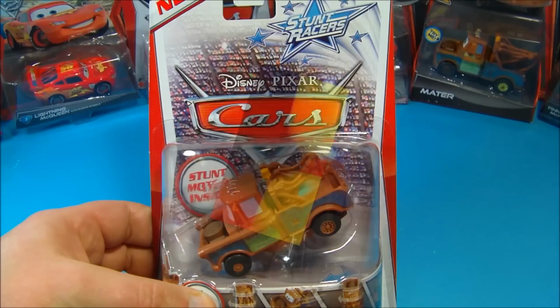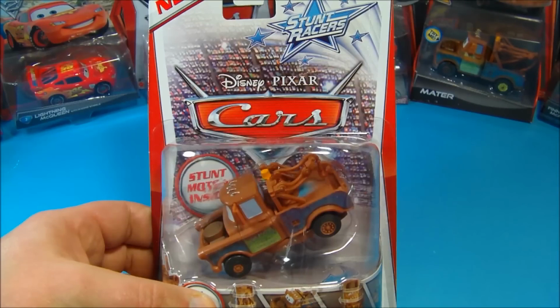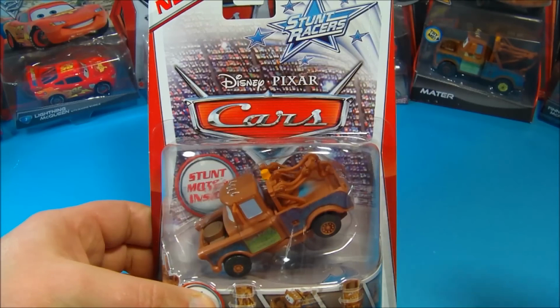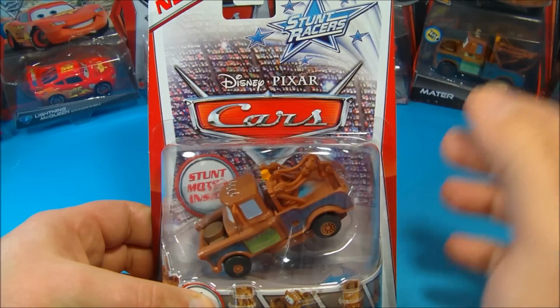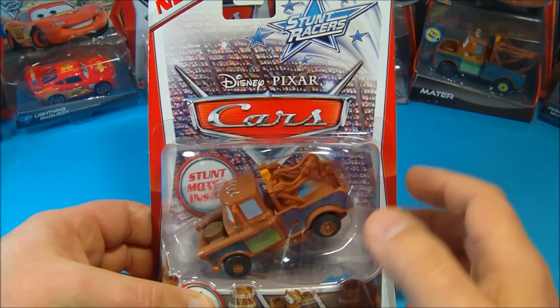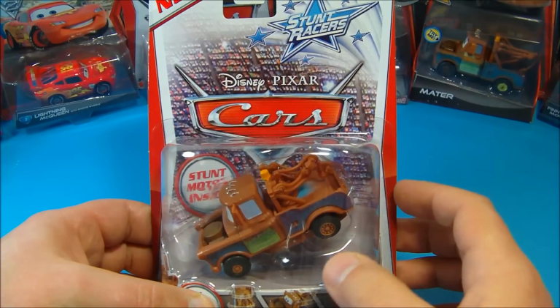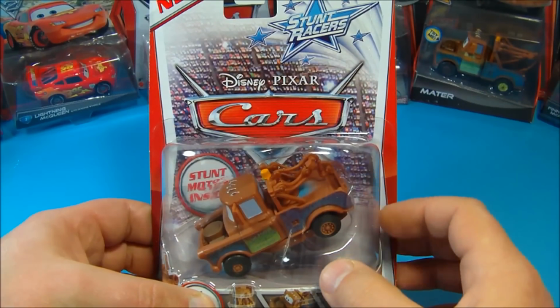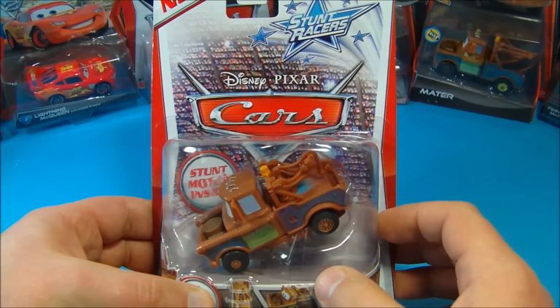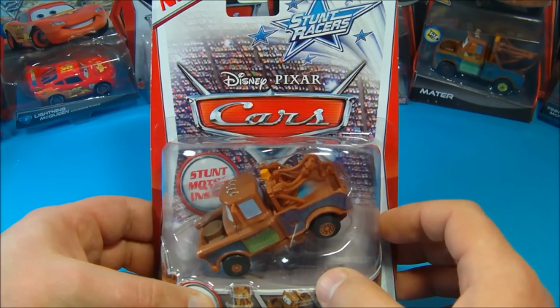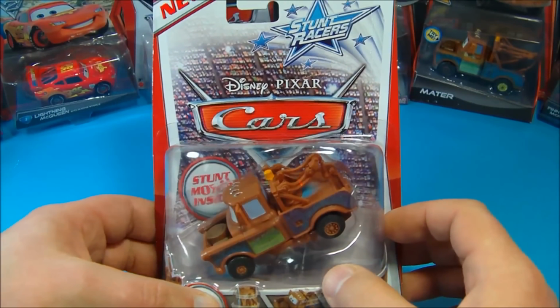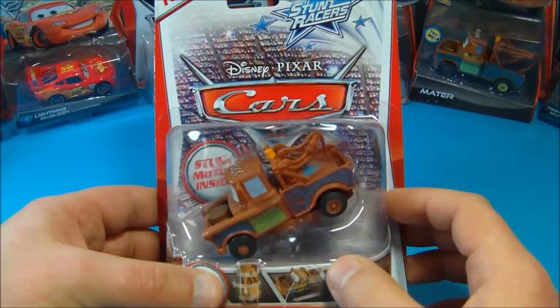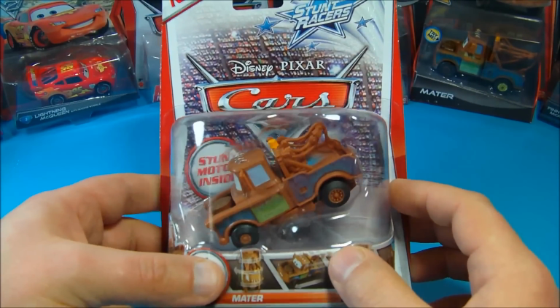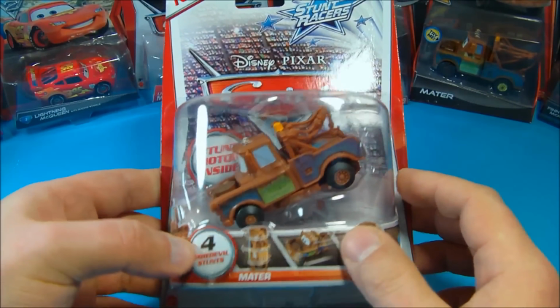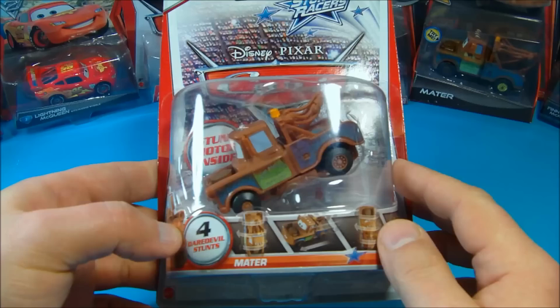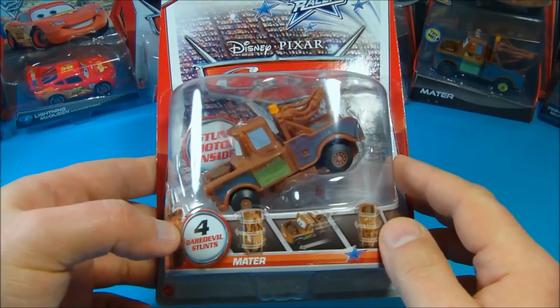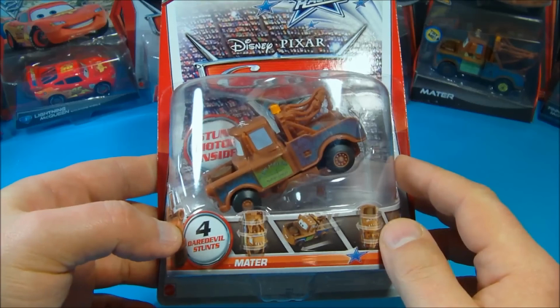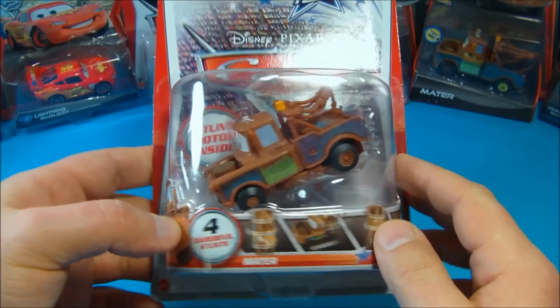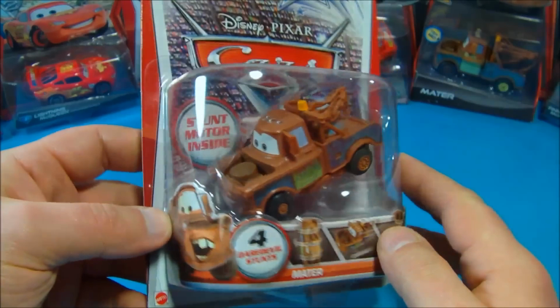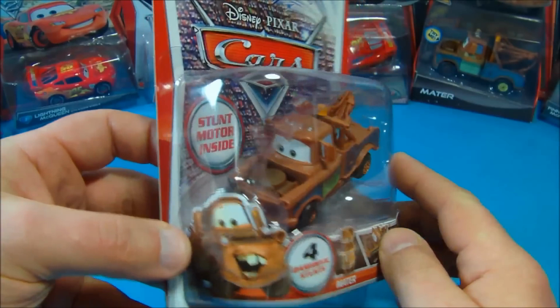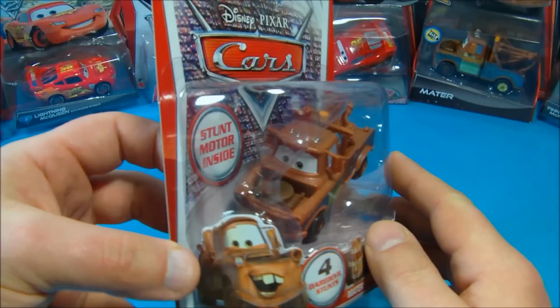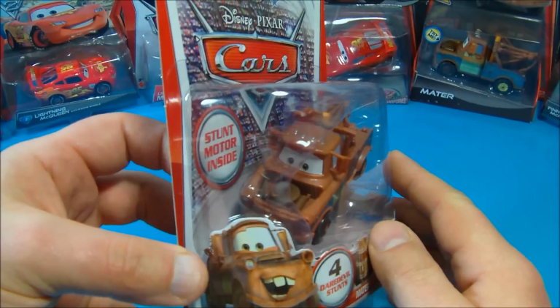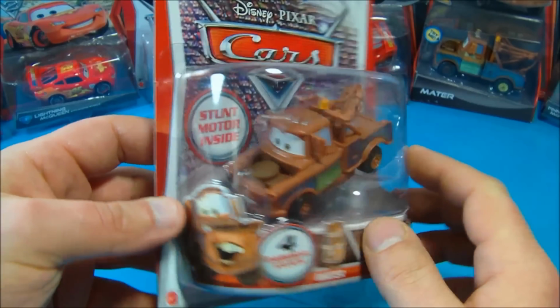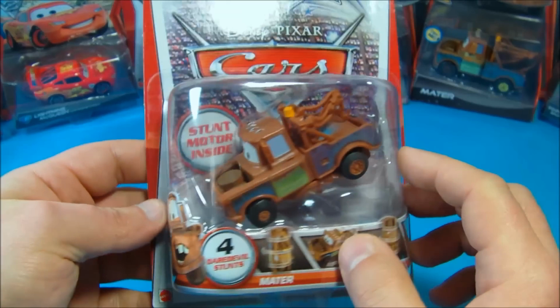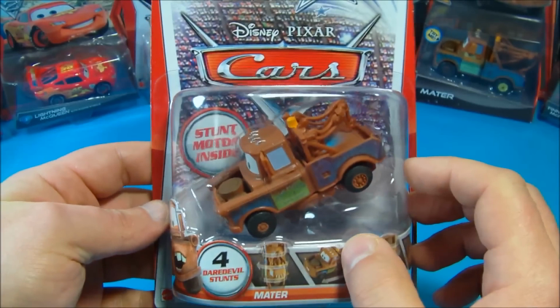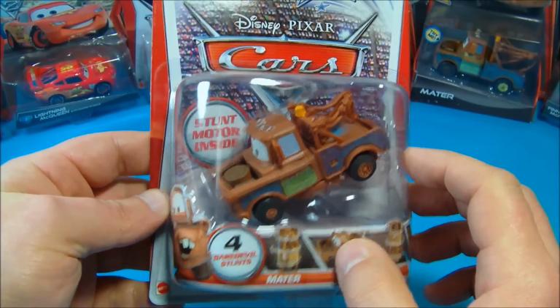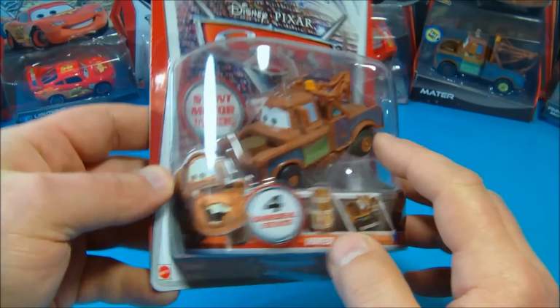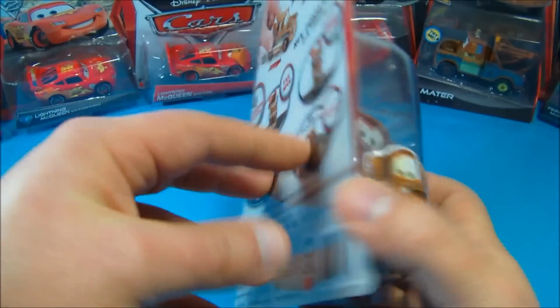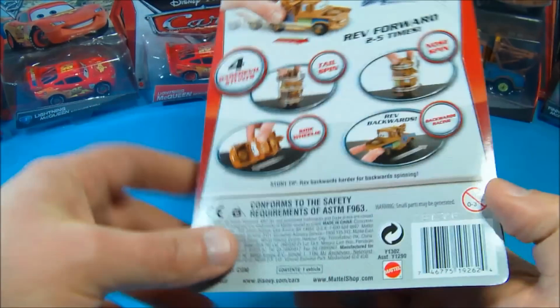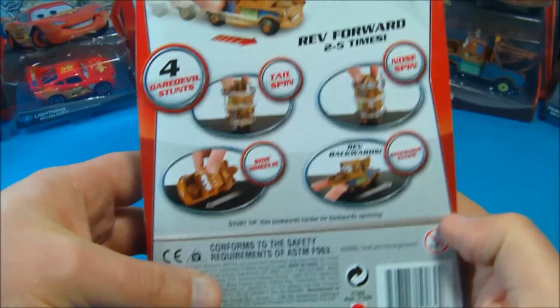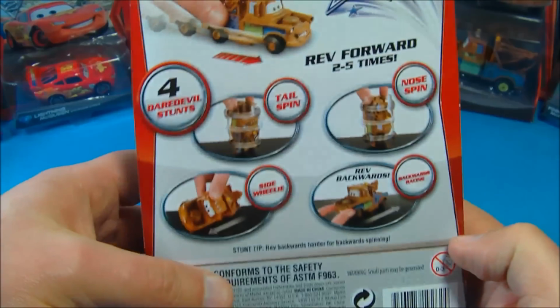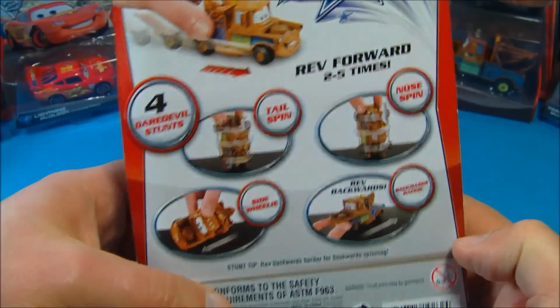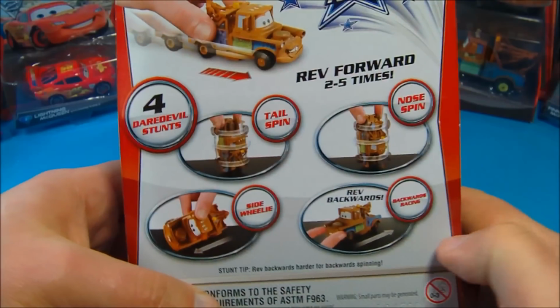Hey, how's it going everybody? Today we're going to look at Disney Pixar Cars Stunt Racers Tow Mater. This guy looks like tons of fun — I can't wait to get this thing out.